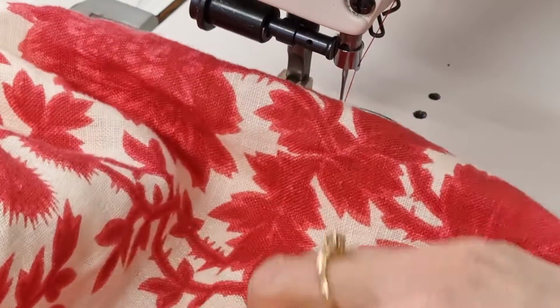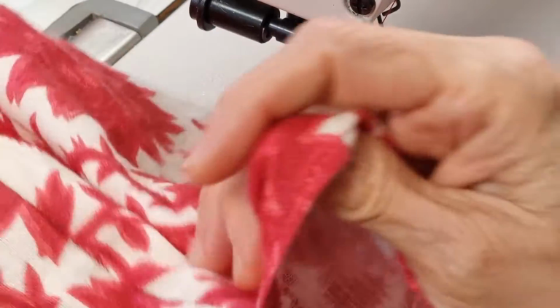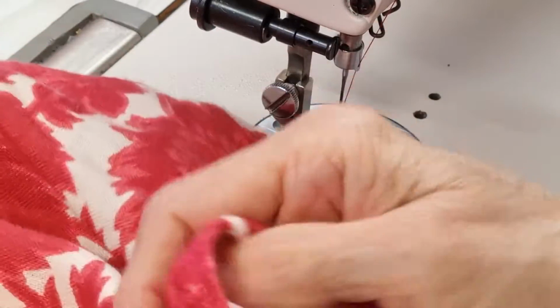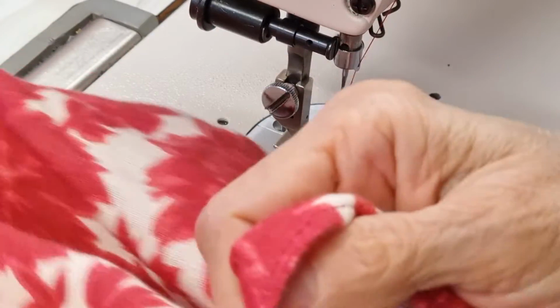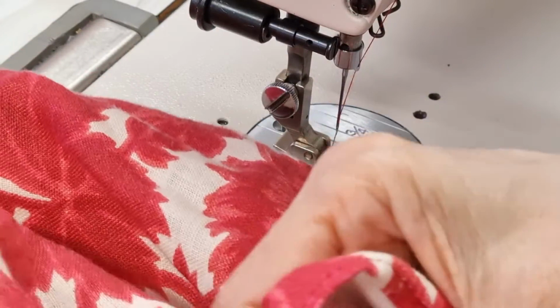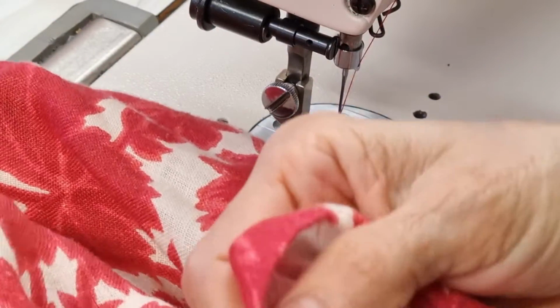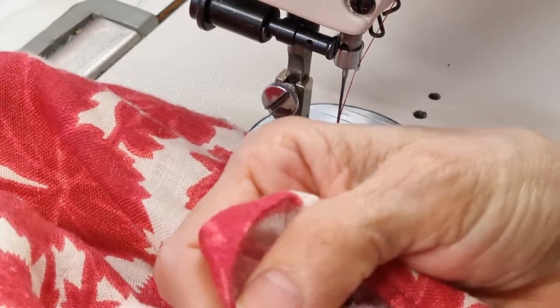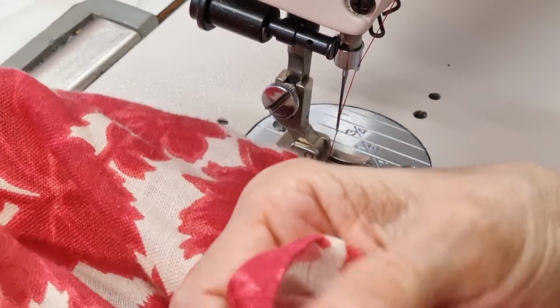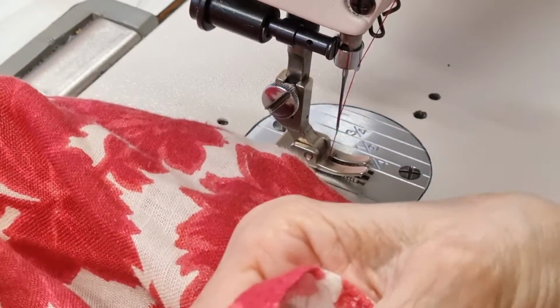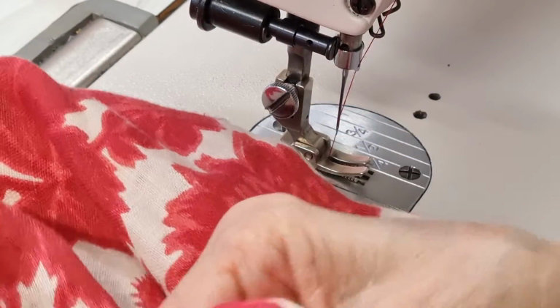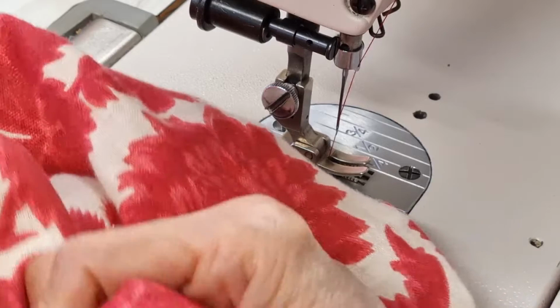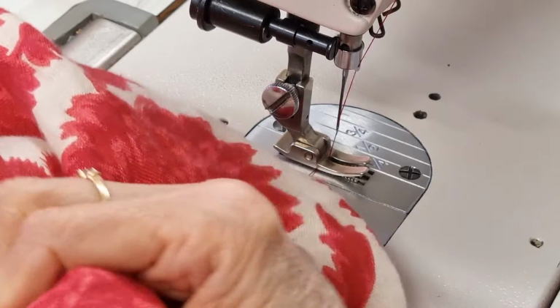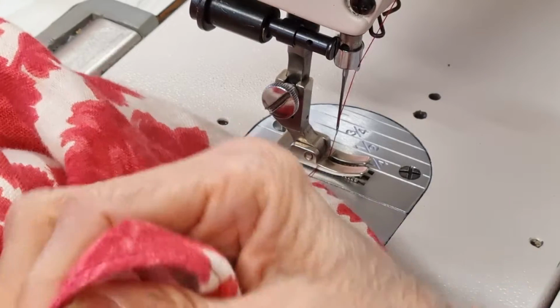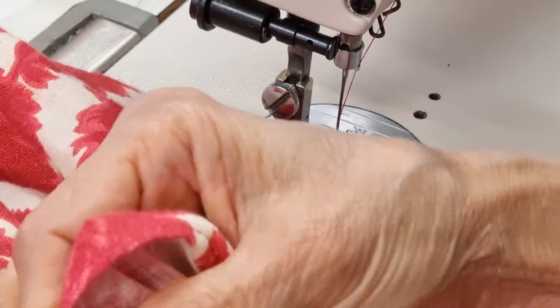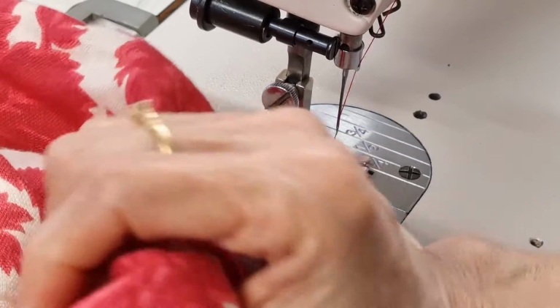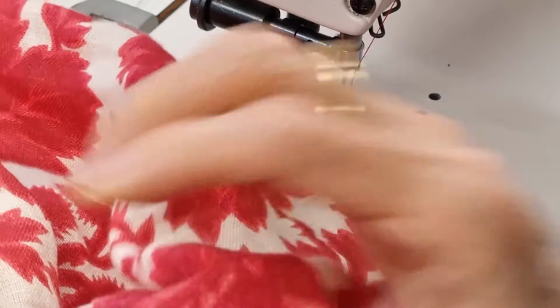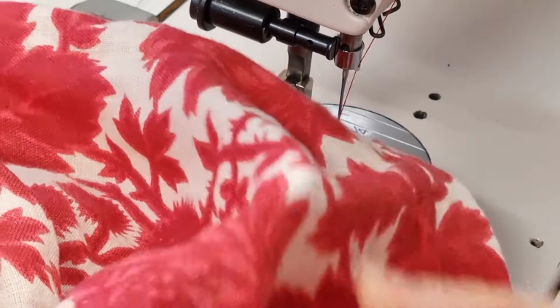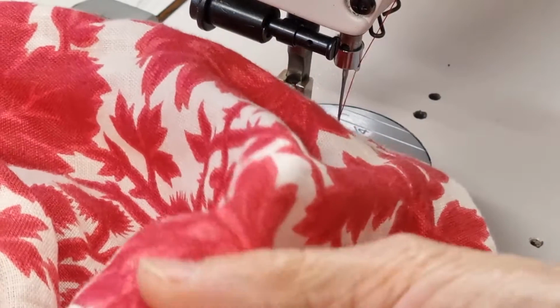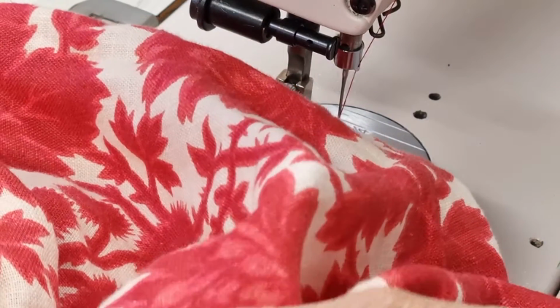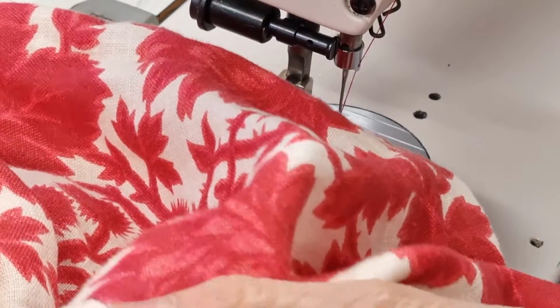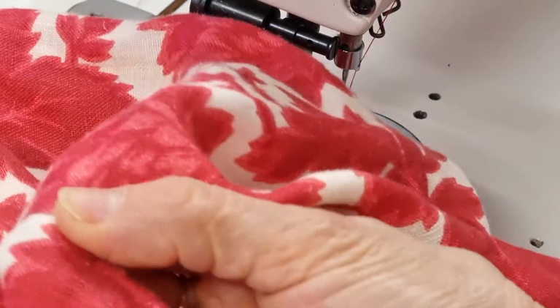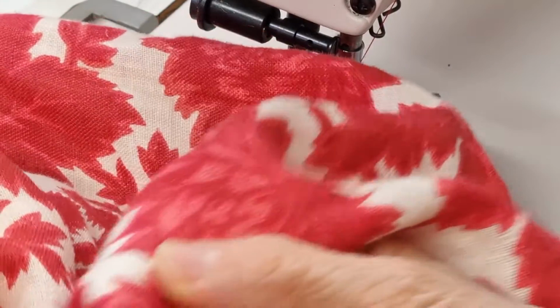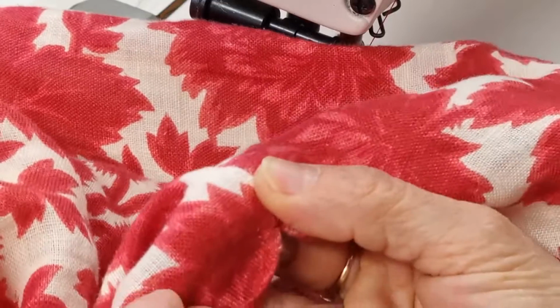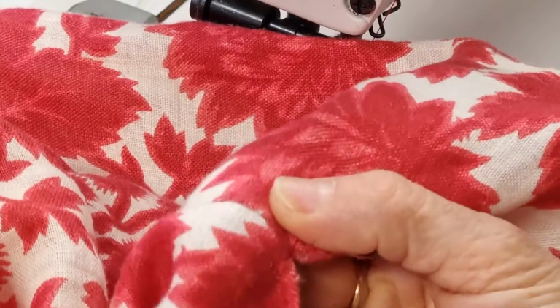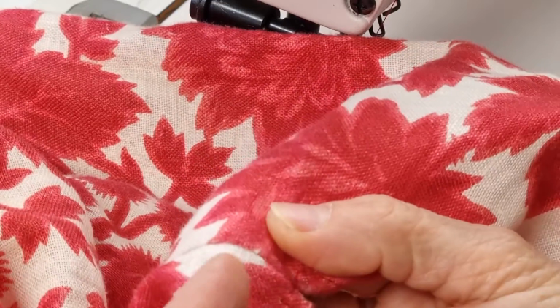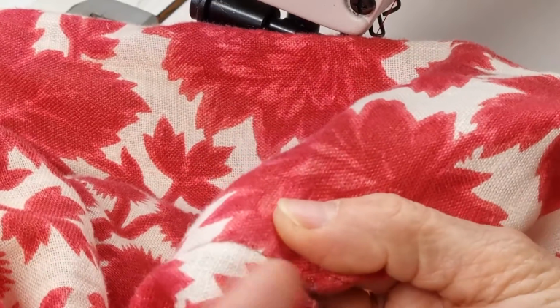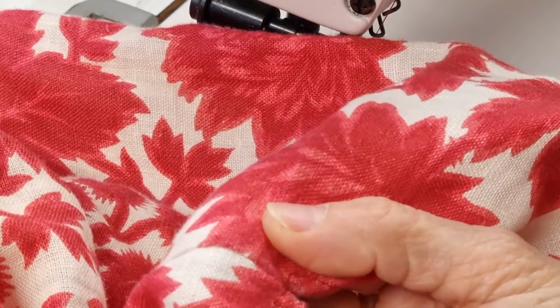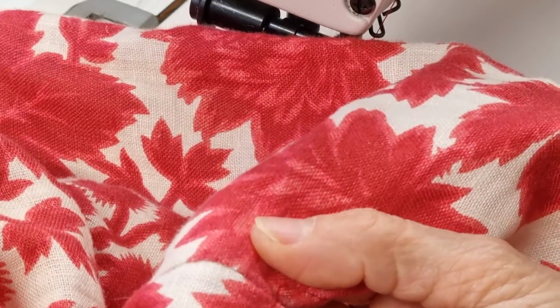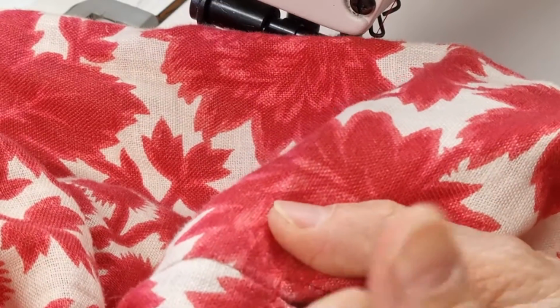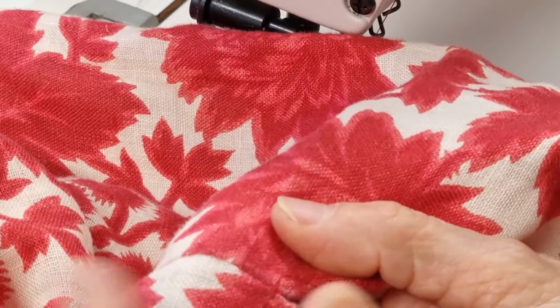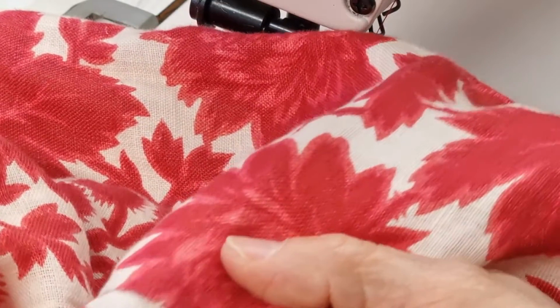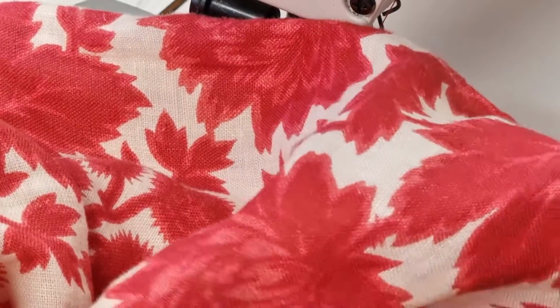If you don't have interfacing, you can put something very thin like lining or G-form underneath and then do it the same way.